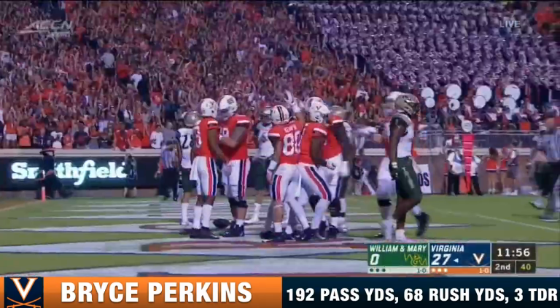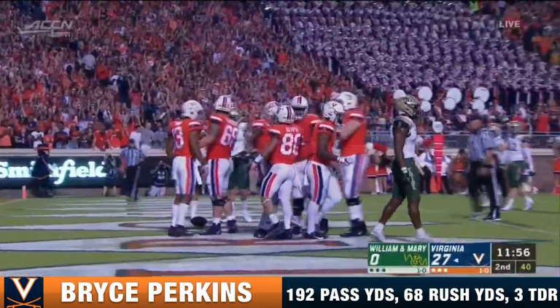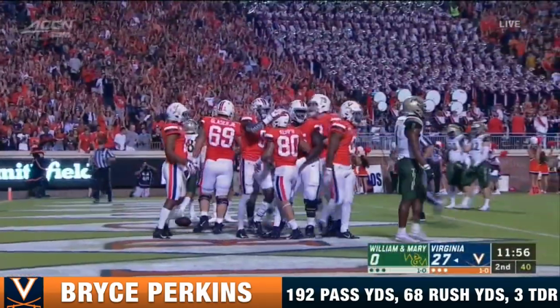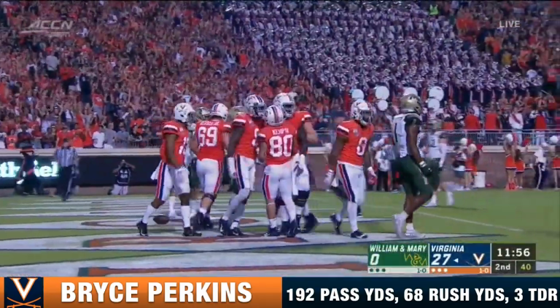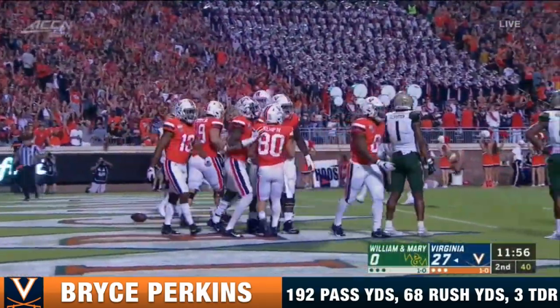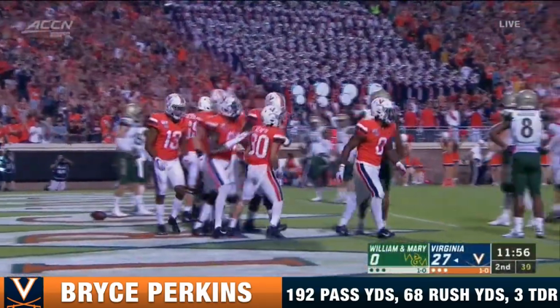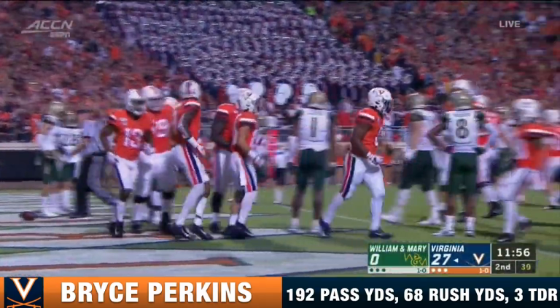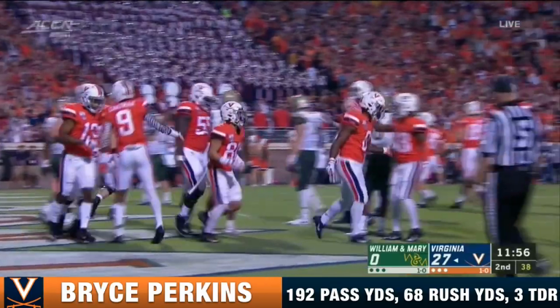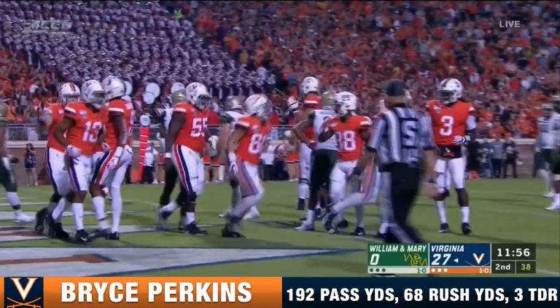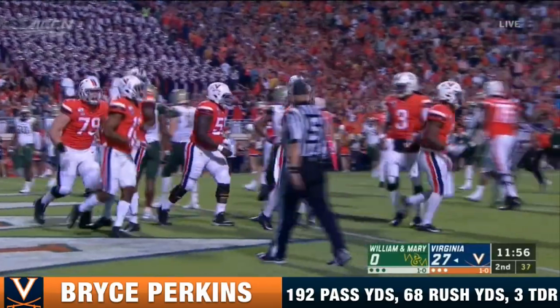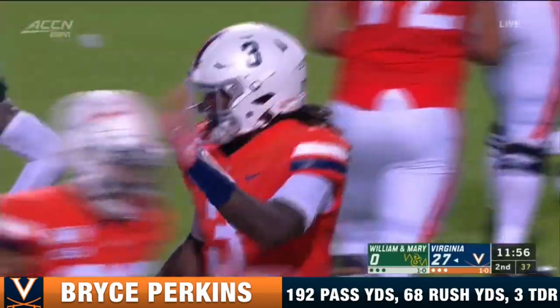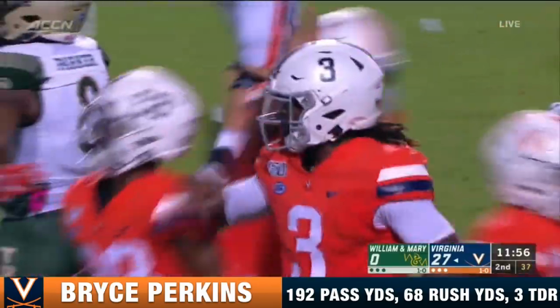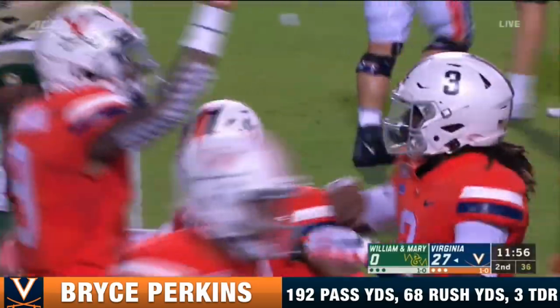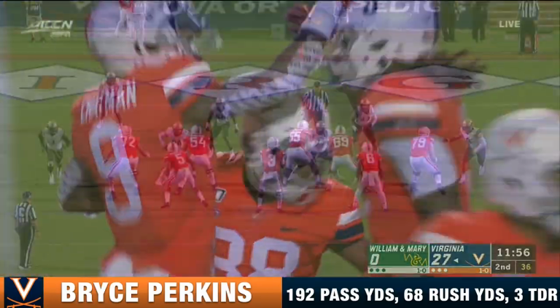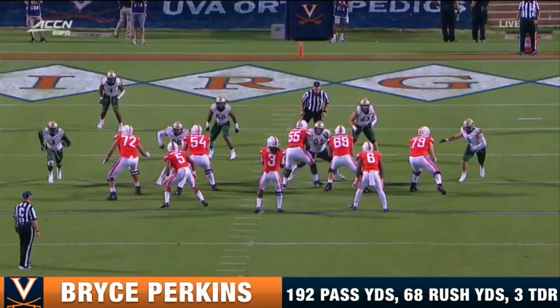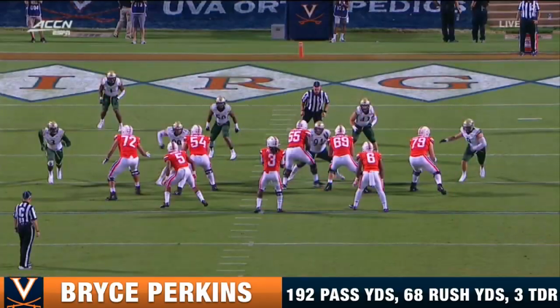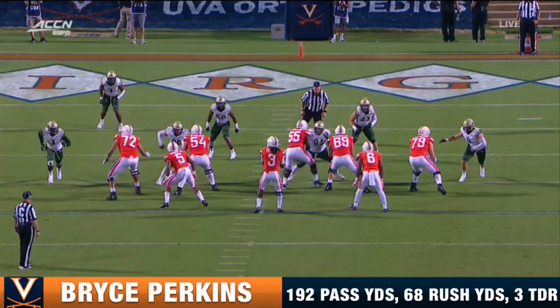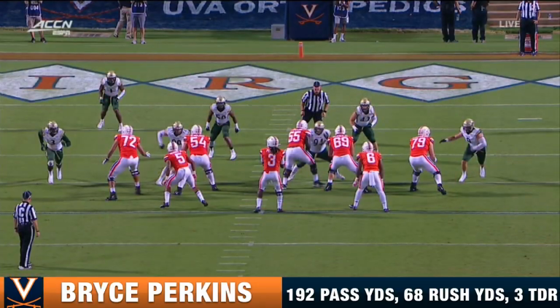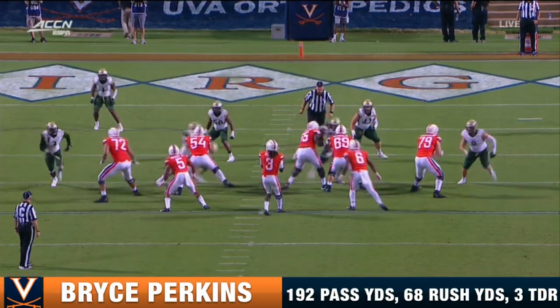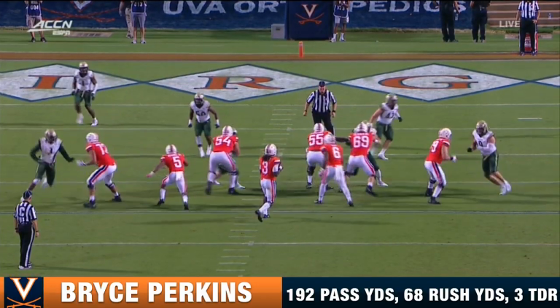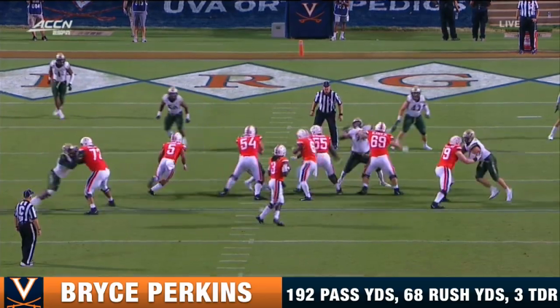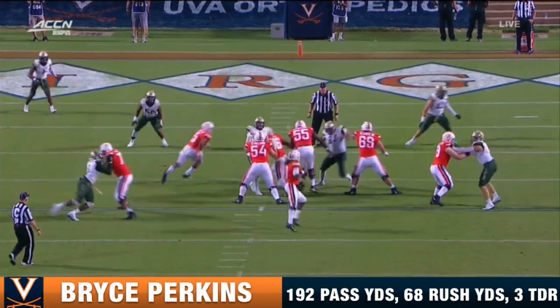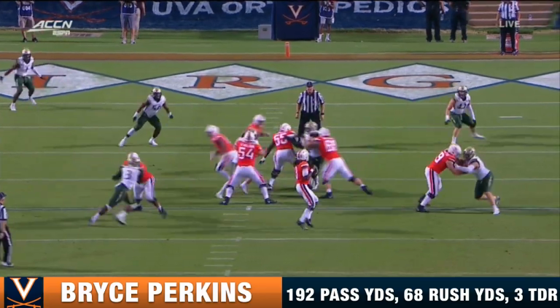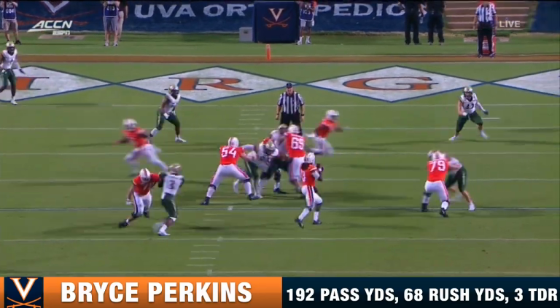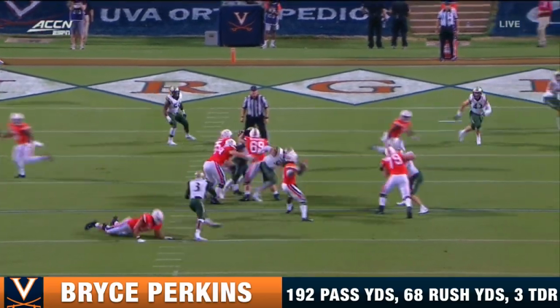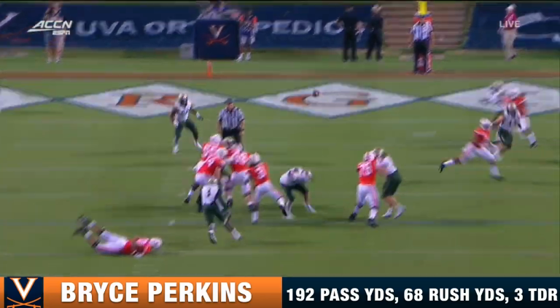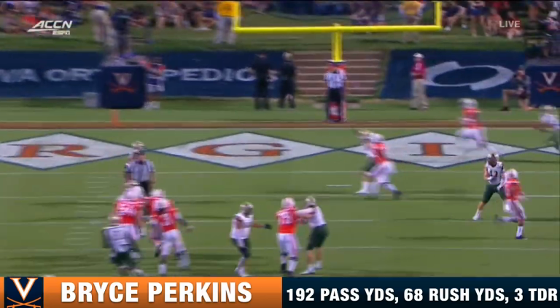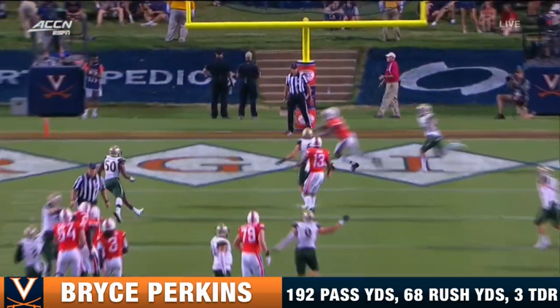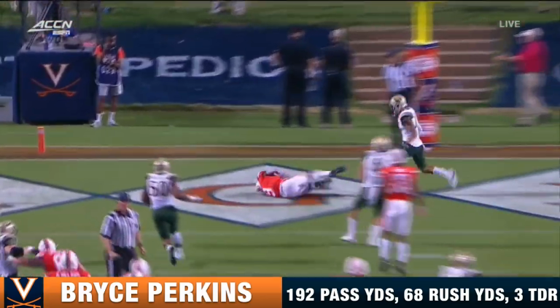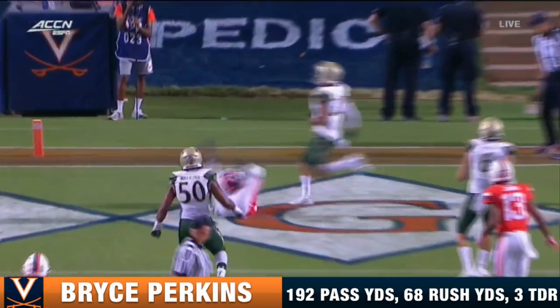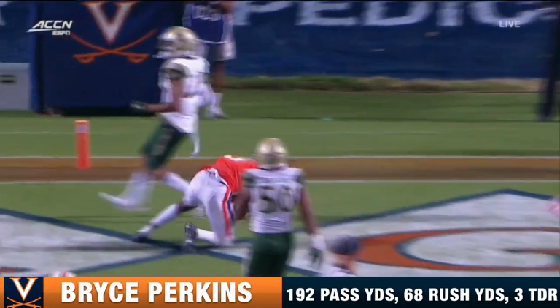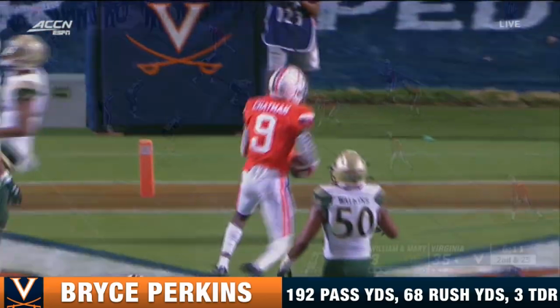They started together at Arizona State. They'll finish together at Virginia. Just great. His eyes are great — he moves to safety with his eyes. Moves right up into this throw, very comfortable in the pocket, and put that ball.